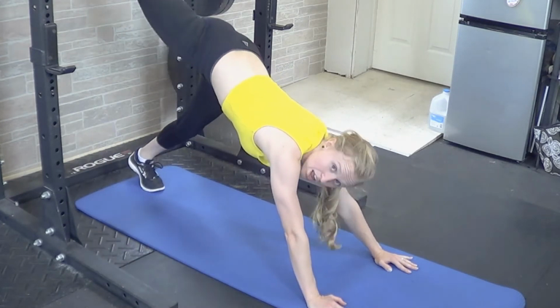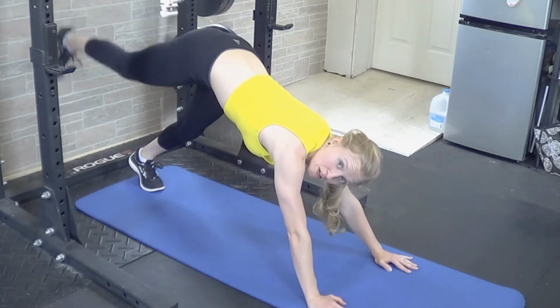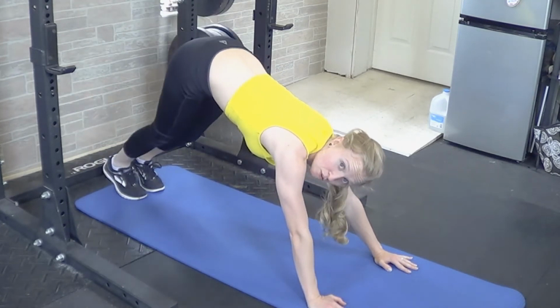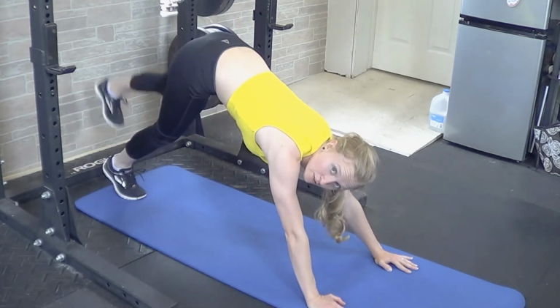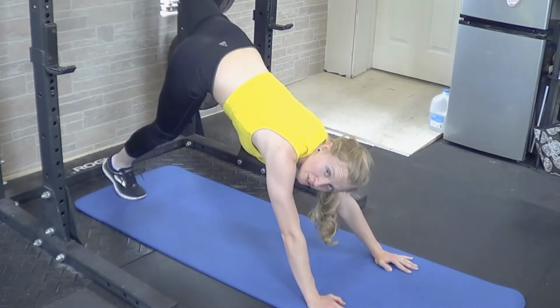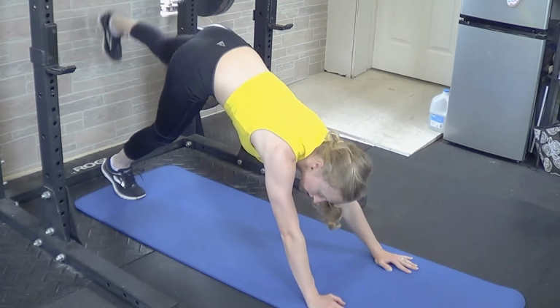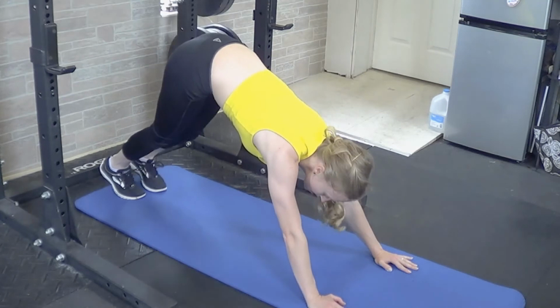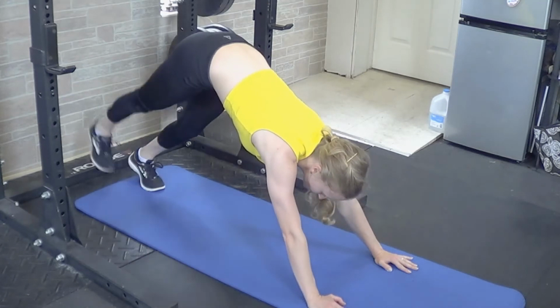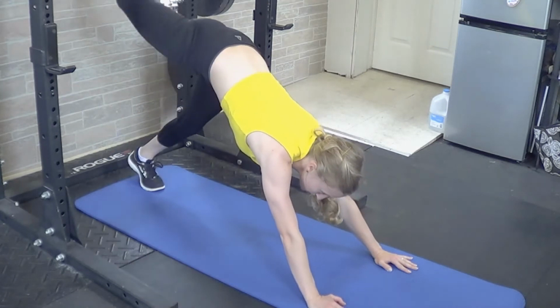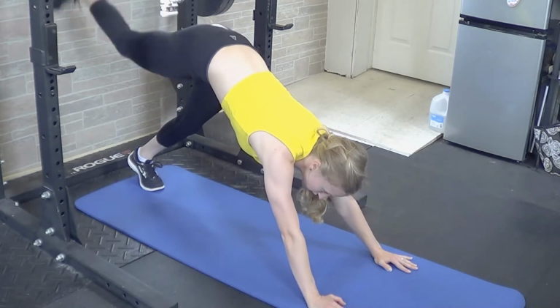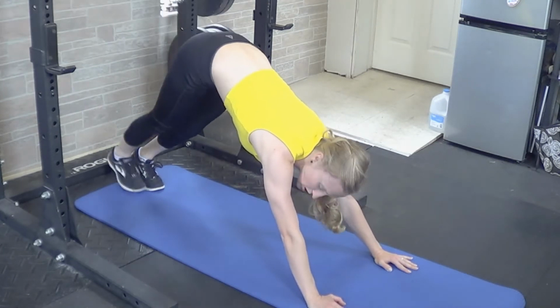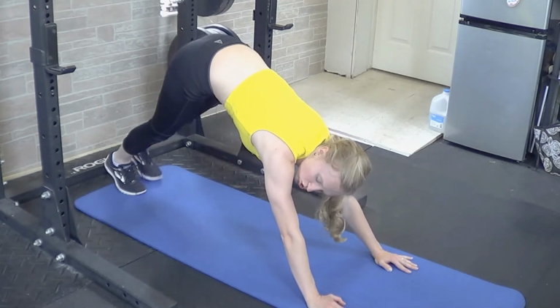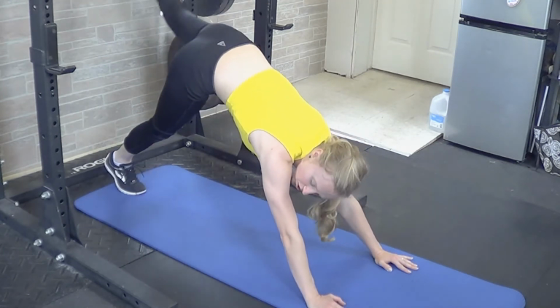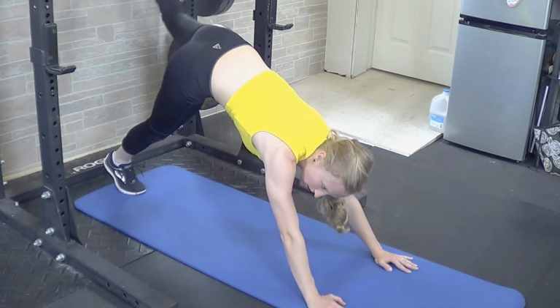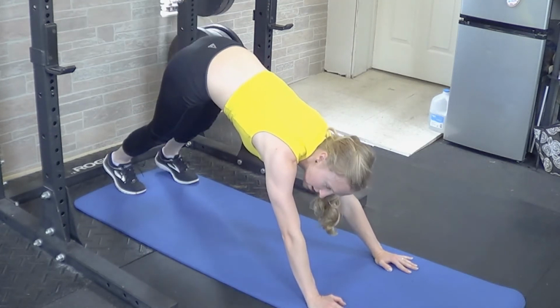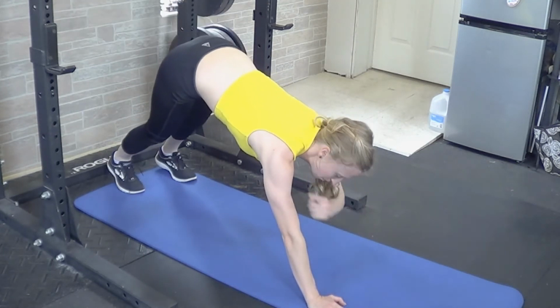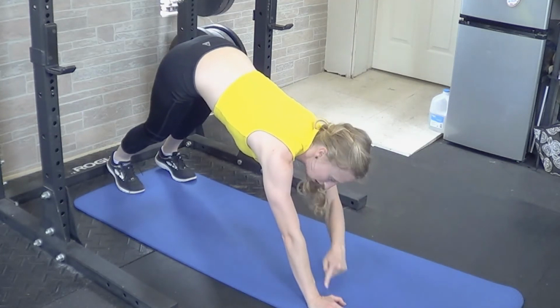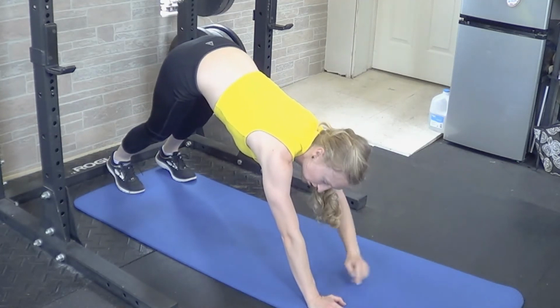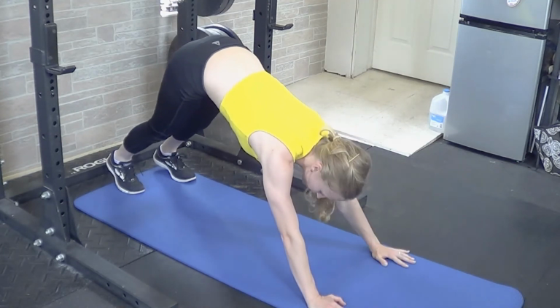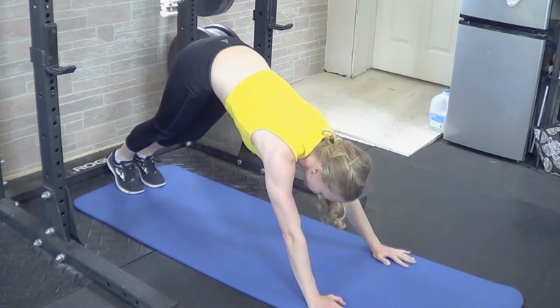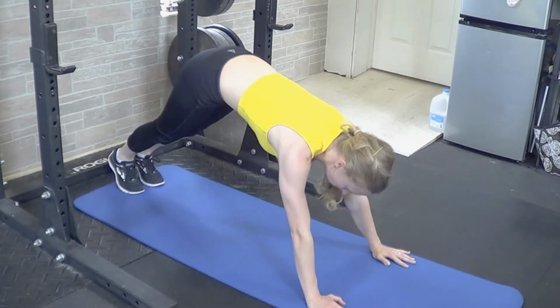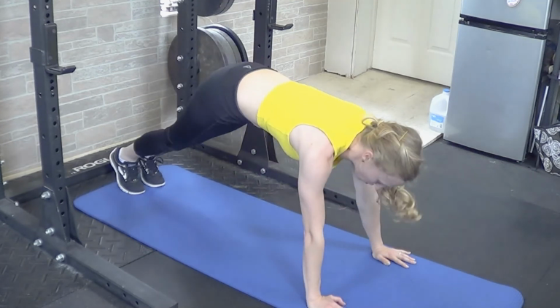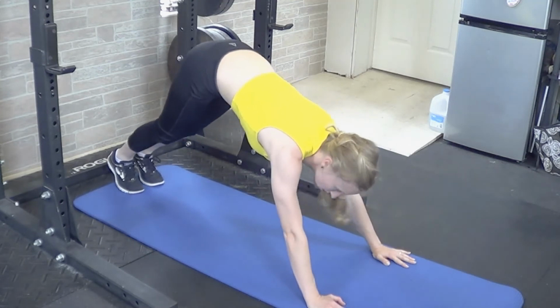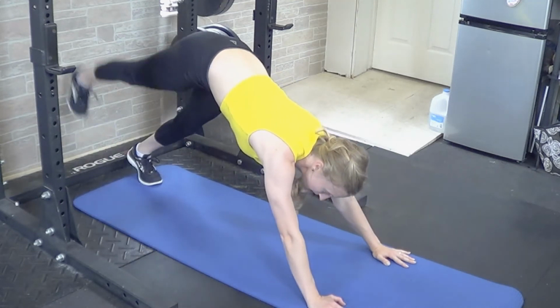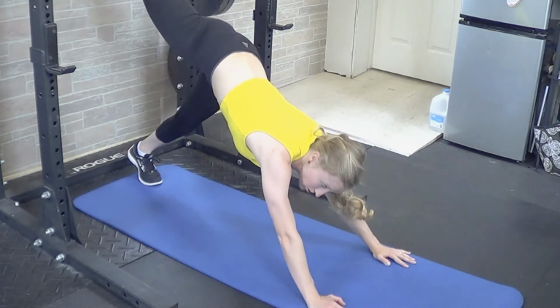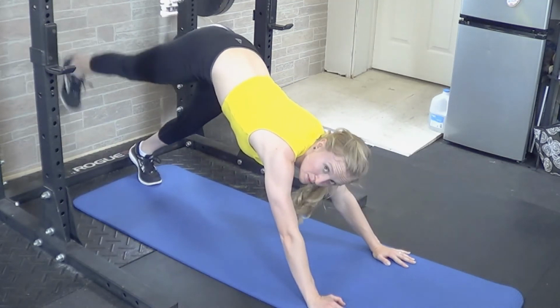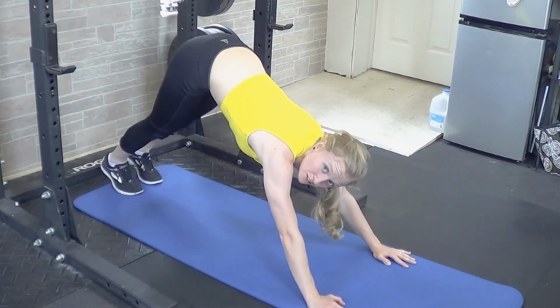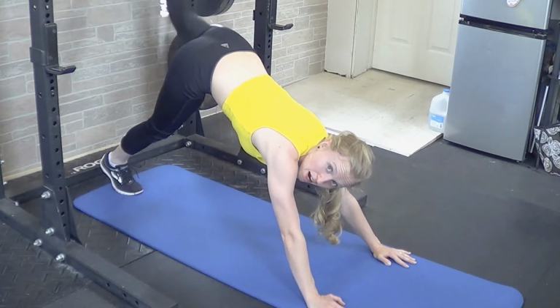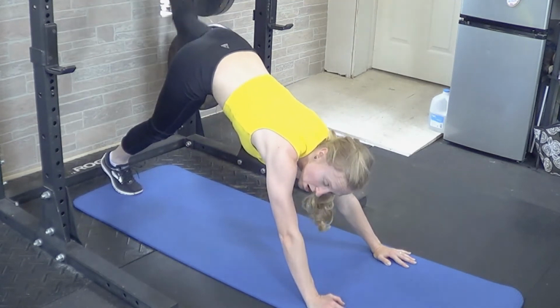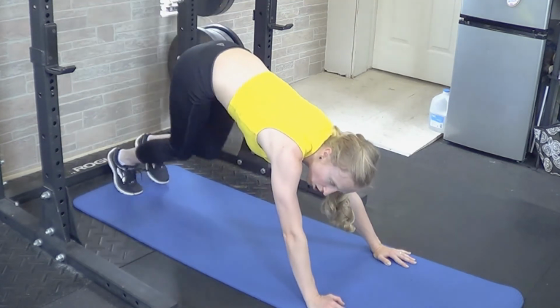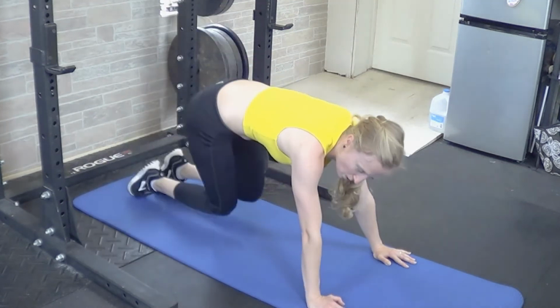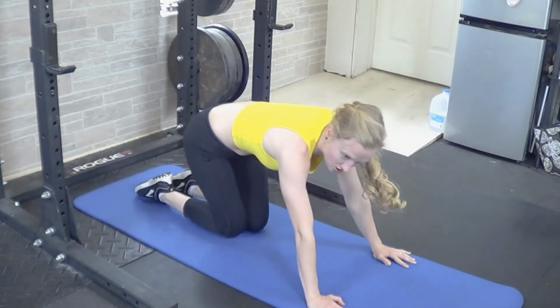You'll repeat this for all of your repetitions, doing your best to keep your shoulders stacked back in a straight line over your wrists, not moving forward, and keeping your hips held up high throughout all of your repetitions.